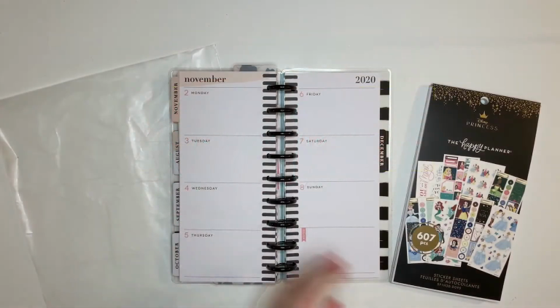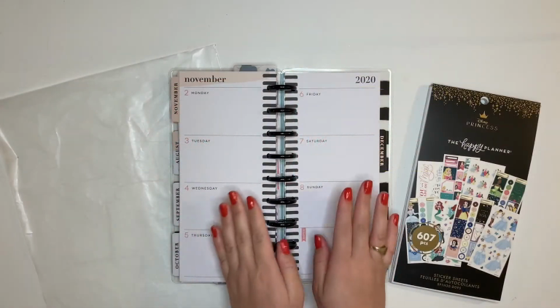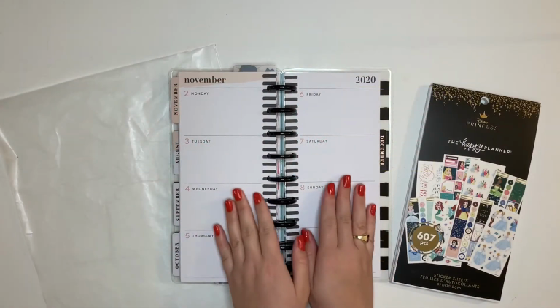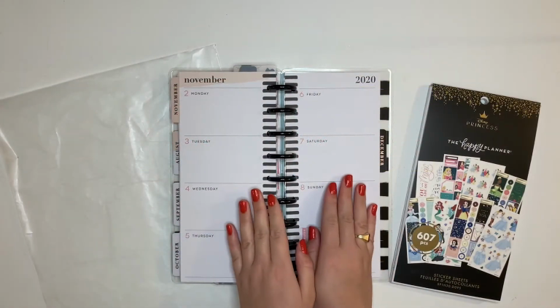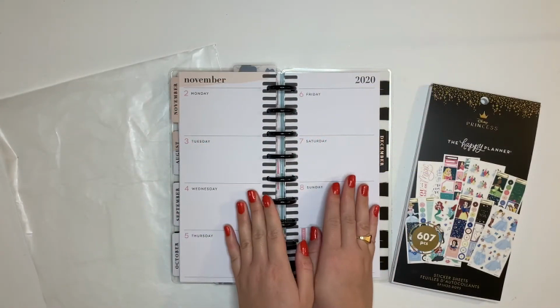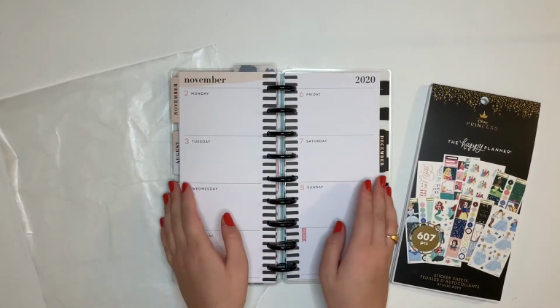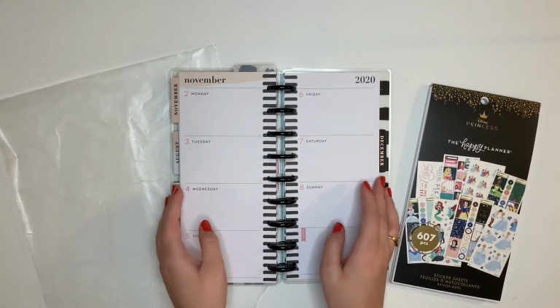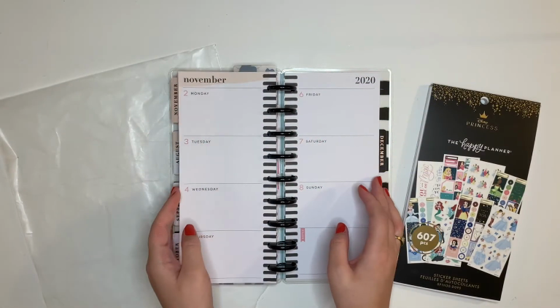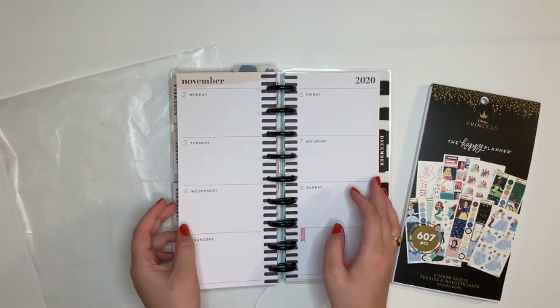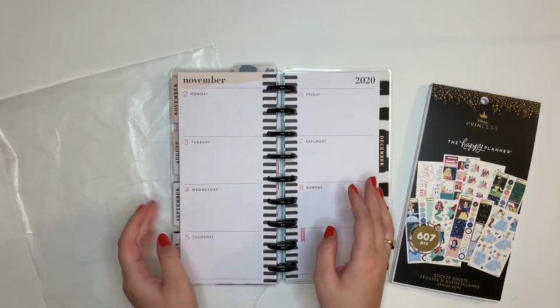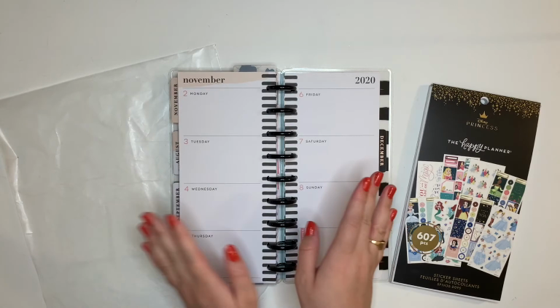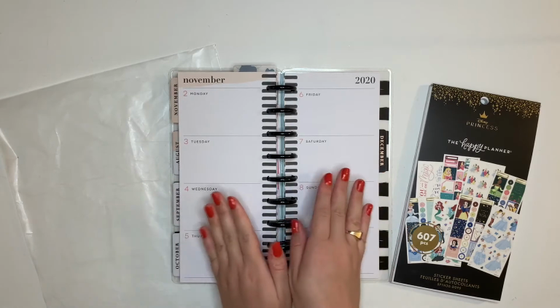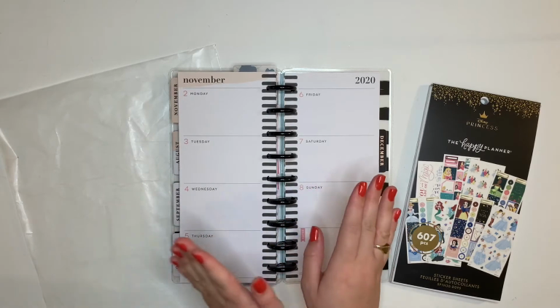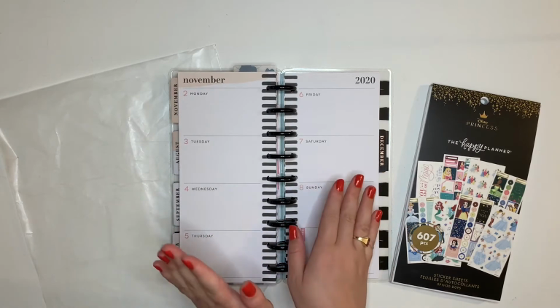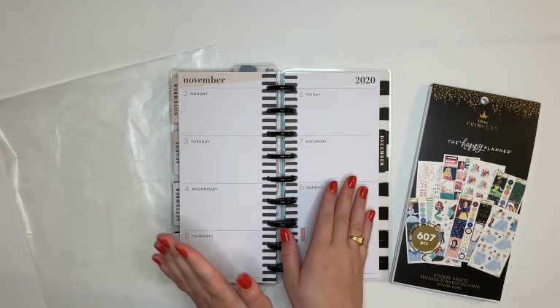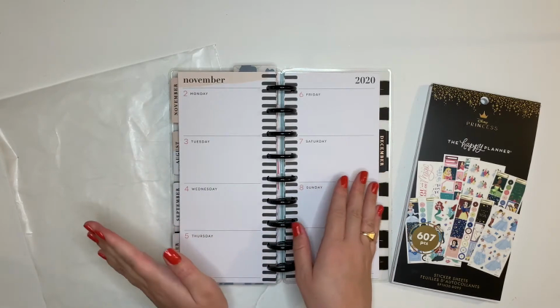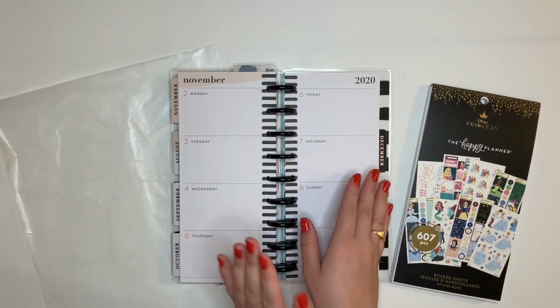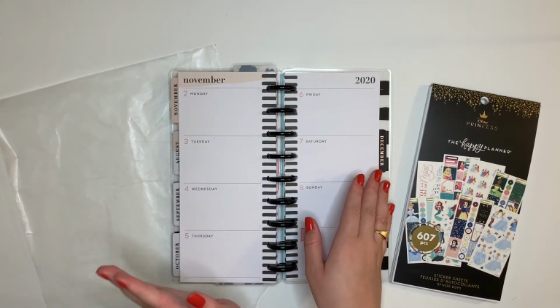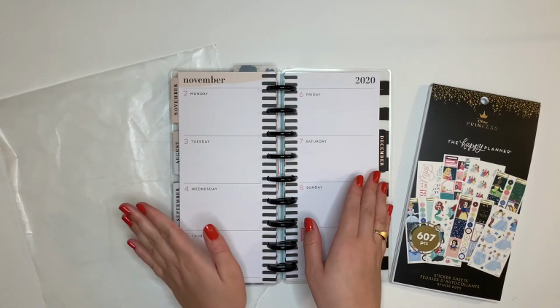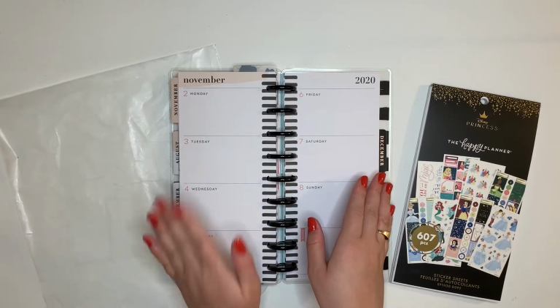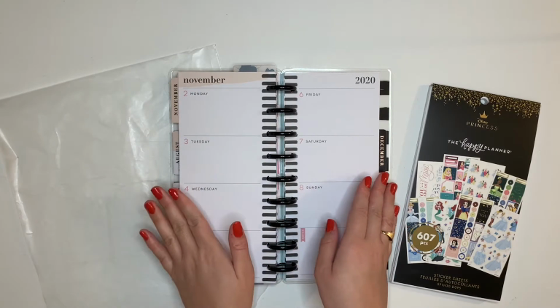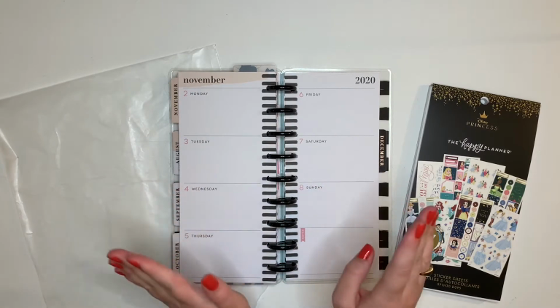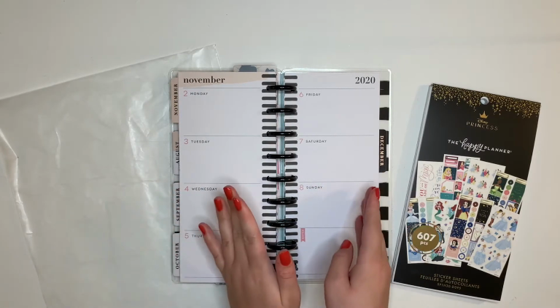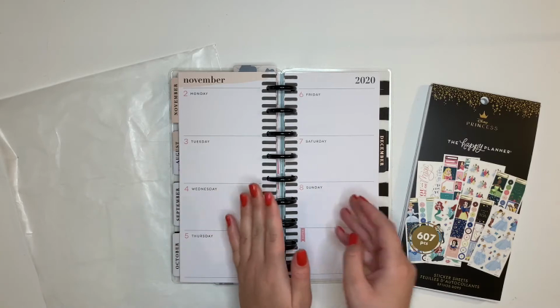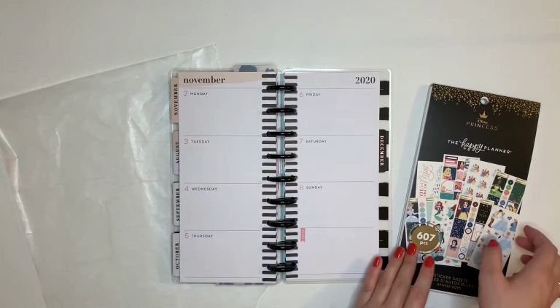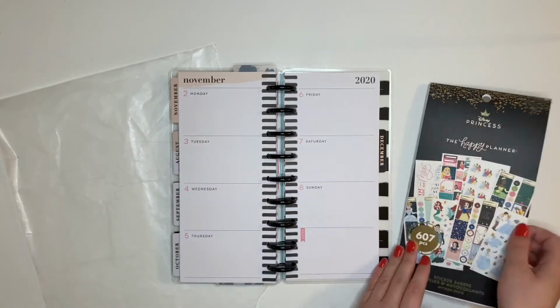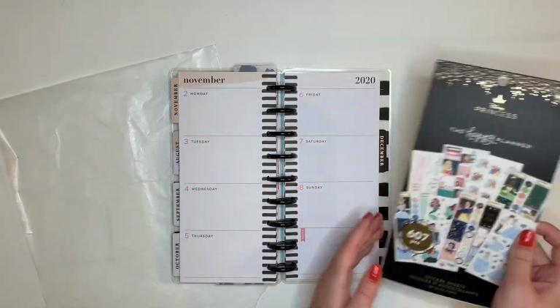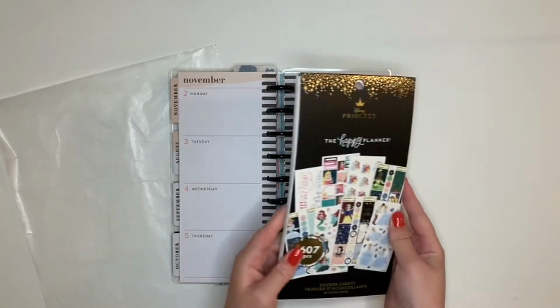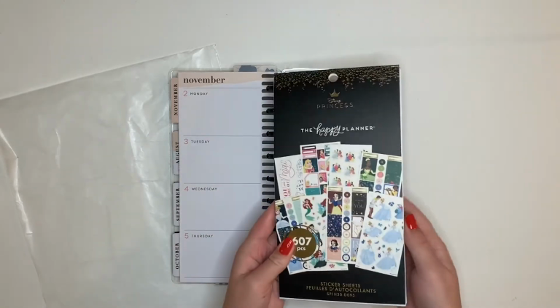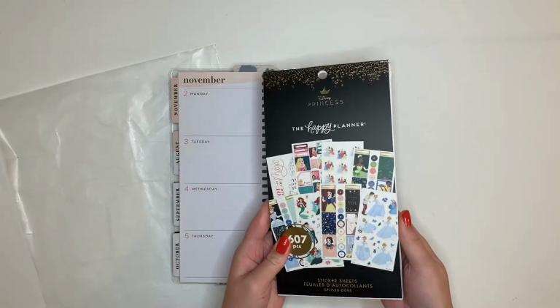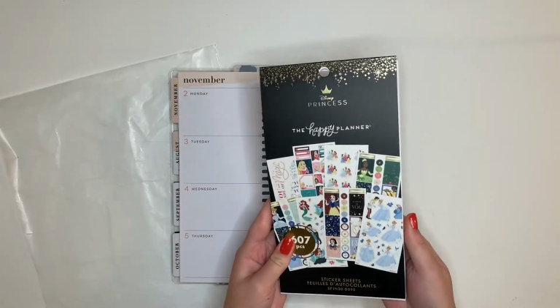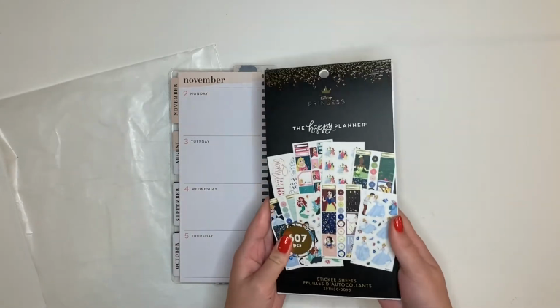Hello and welcome back to my channel. This is Caitlin from Caitlin Plans and today I am planning in my skinny classic social media planner for the week of November 2nd through 8th, and I'm using the new Disney Princess Happy Planner sticker book.